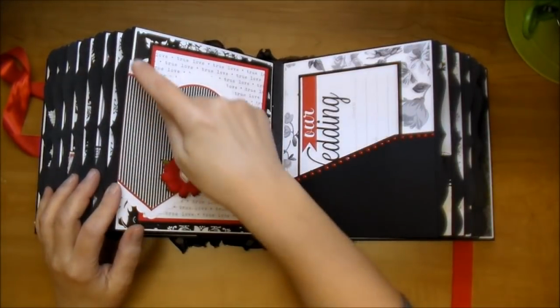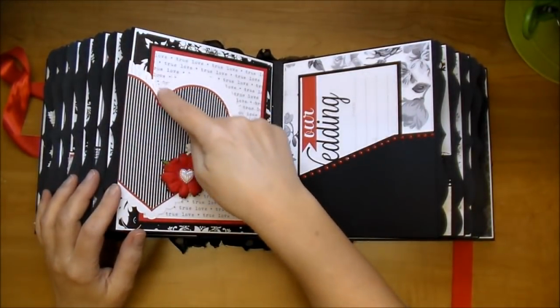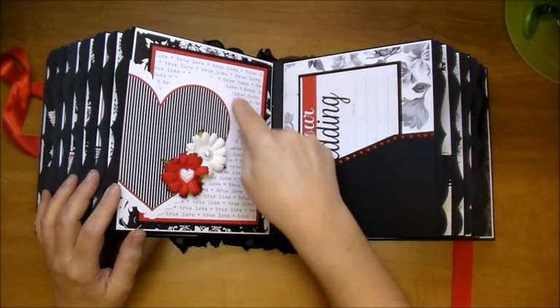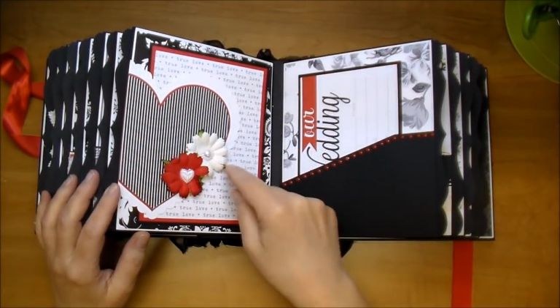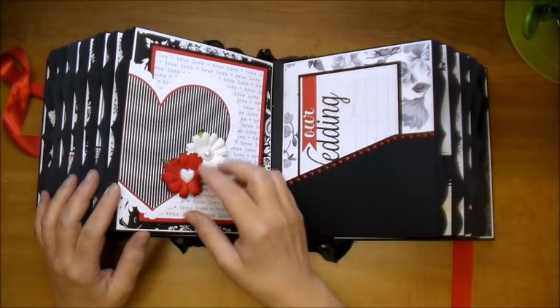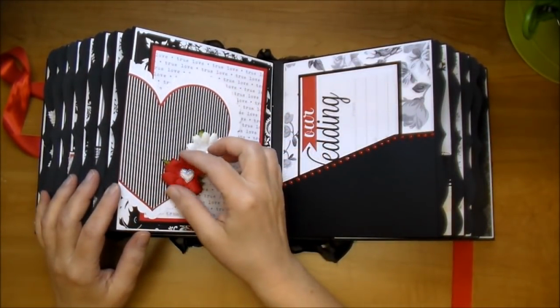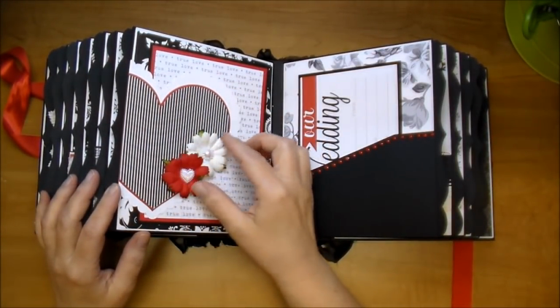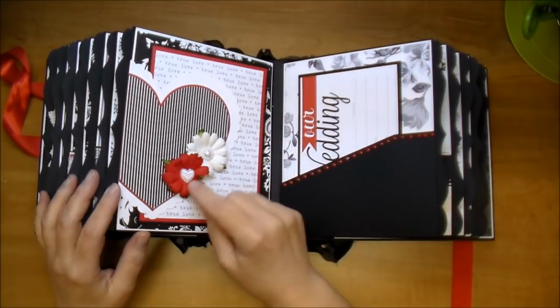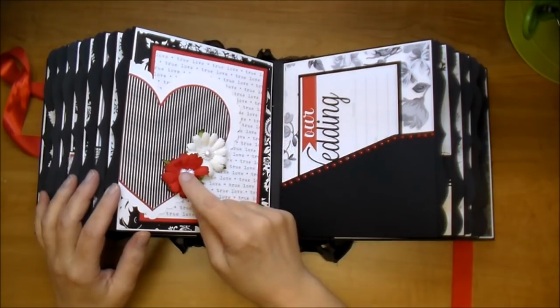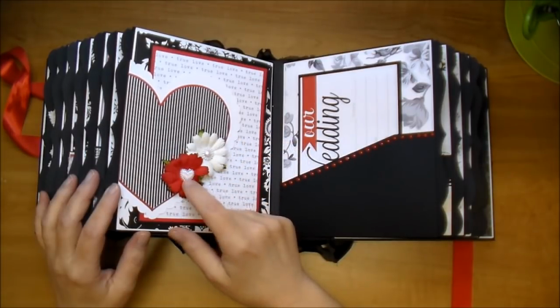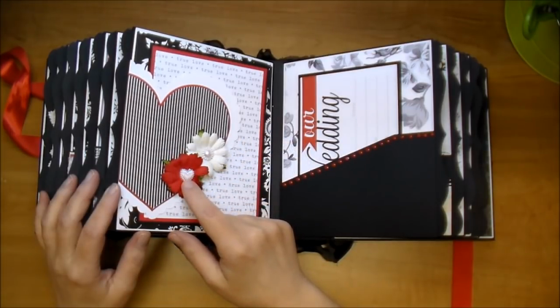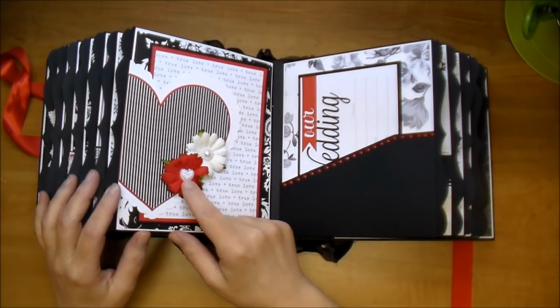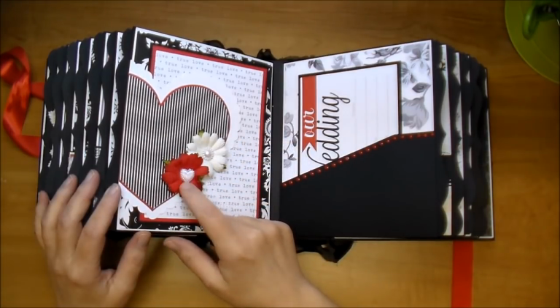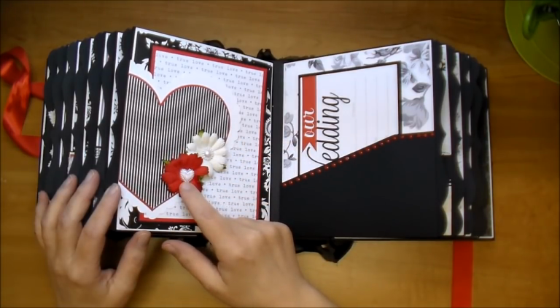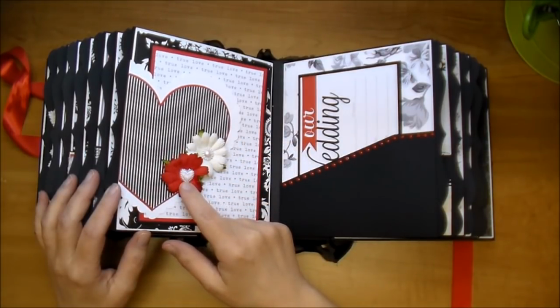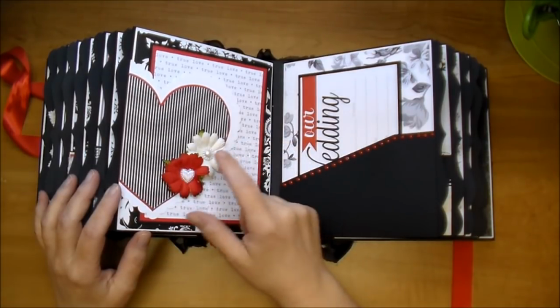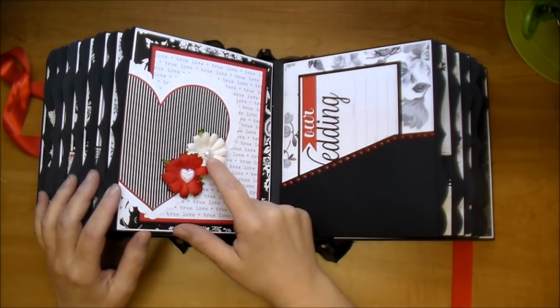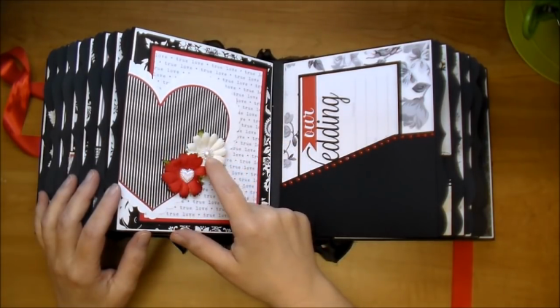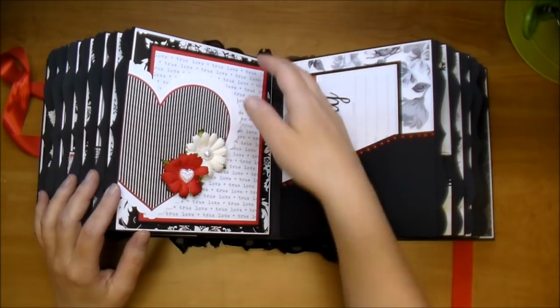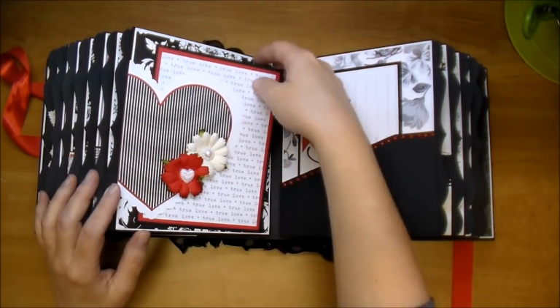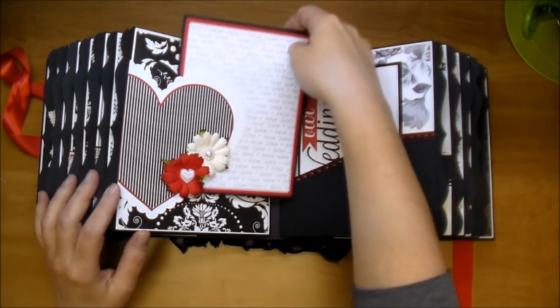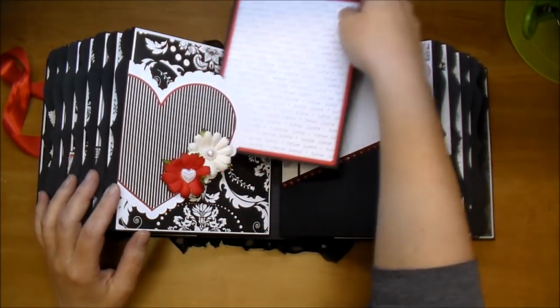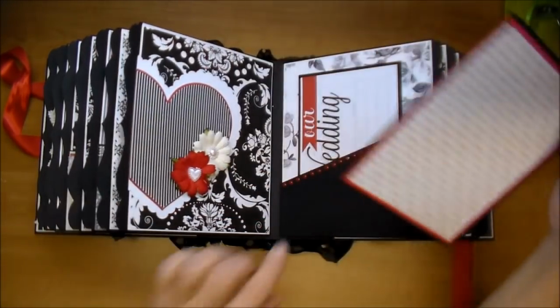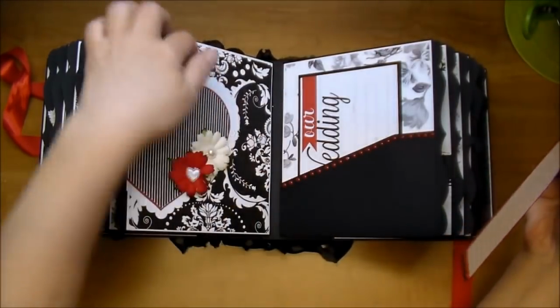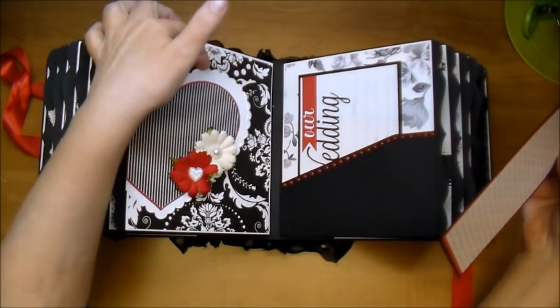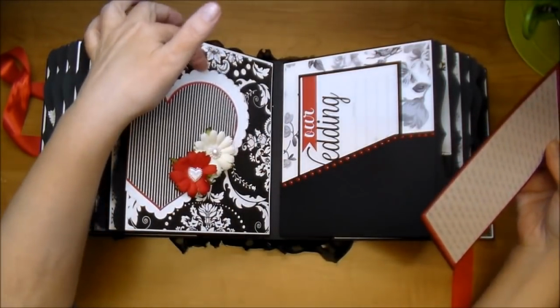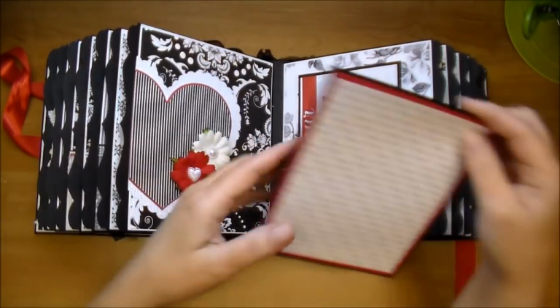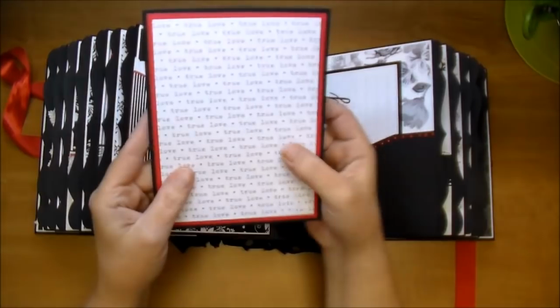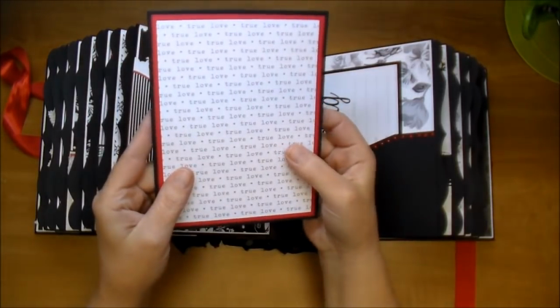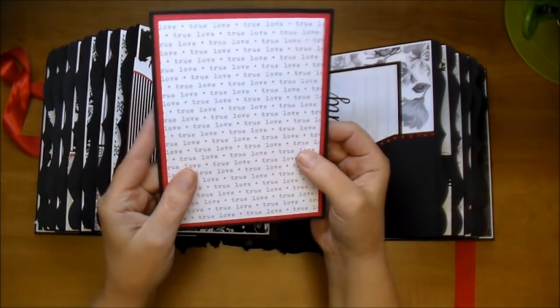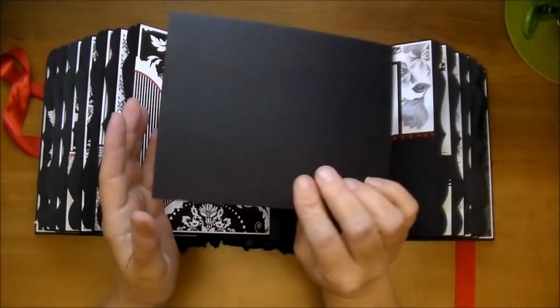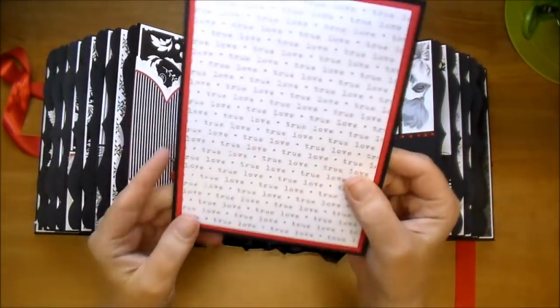On this side, I did a scalloped heart. I added some chrysanthemums and one of the flat back heart embellishments, and a flat back pearl. They can add photos right behind this heart — it'll hold it. Here's another journaling card.